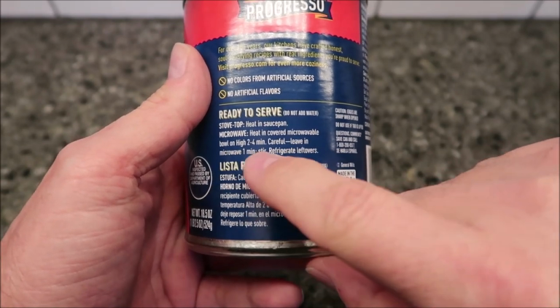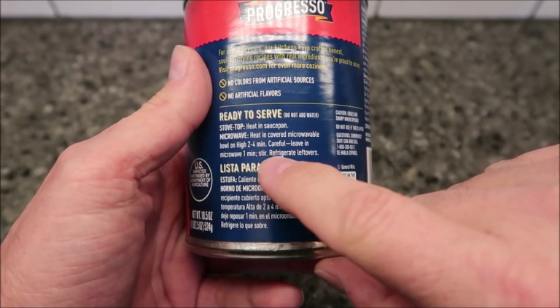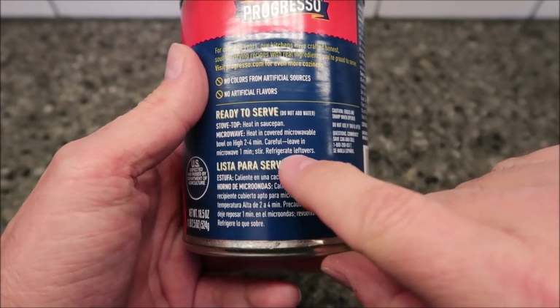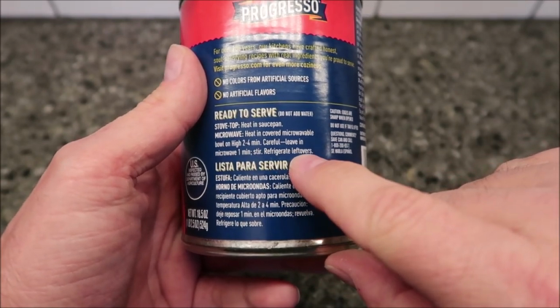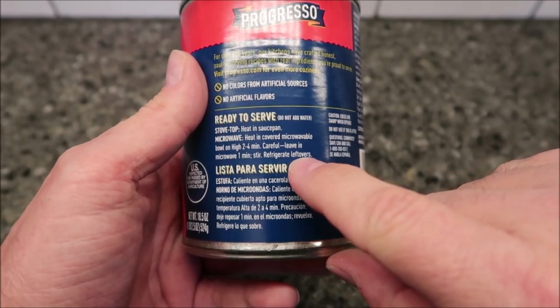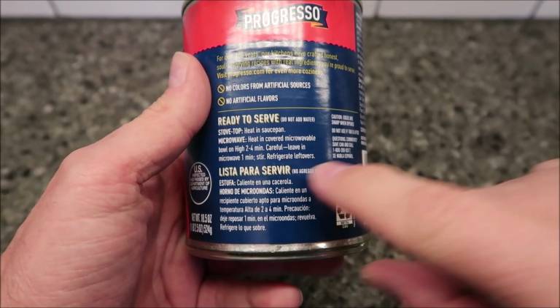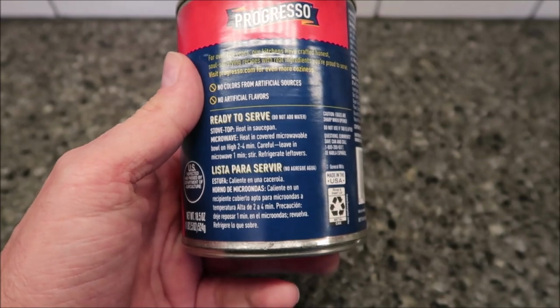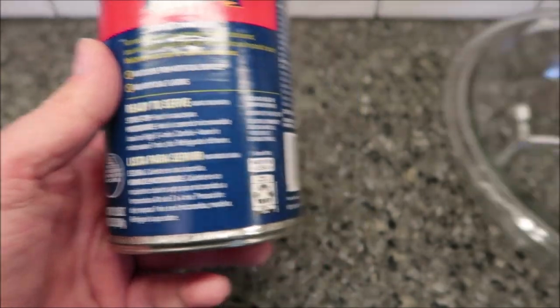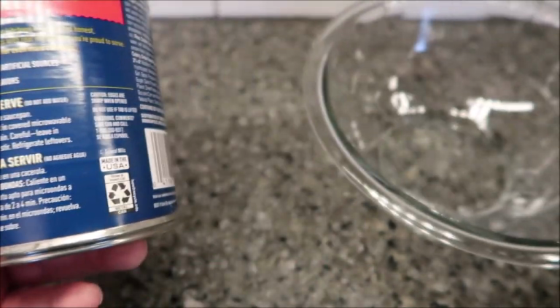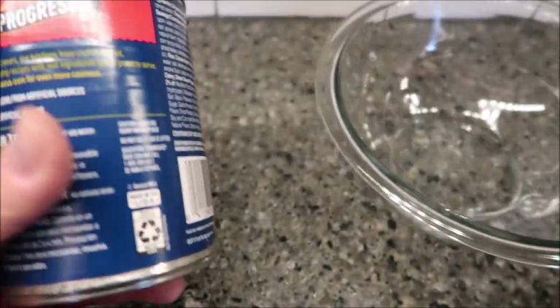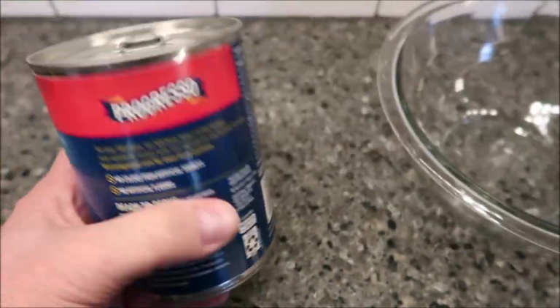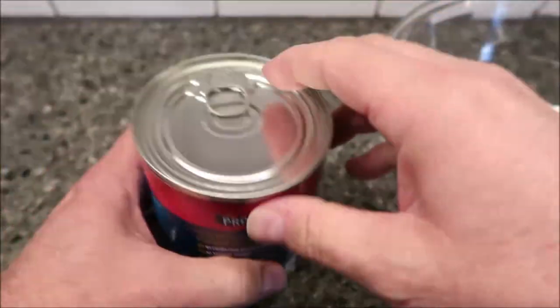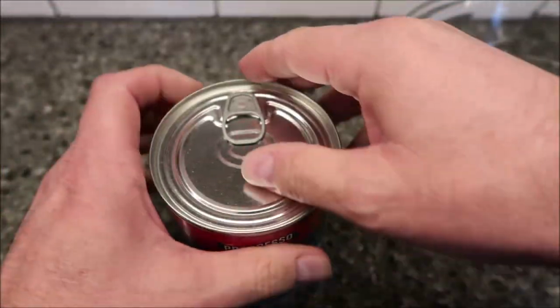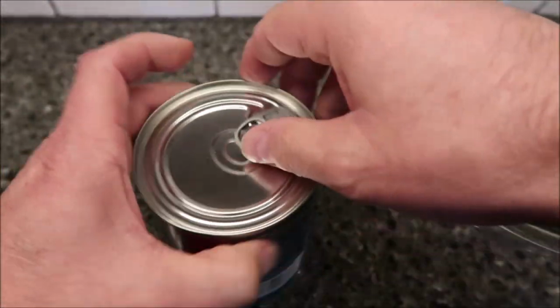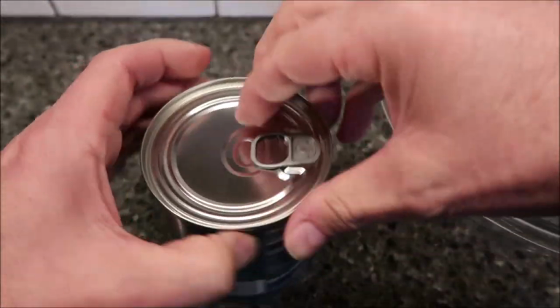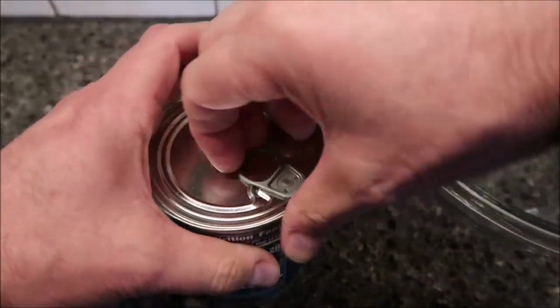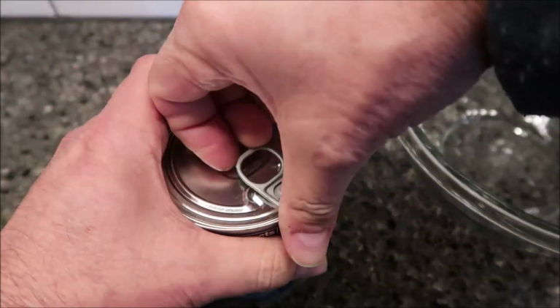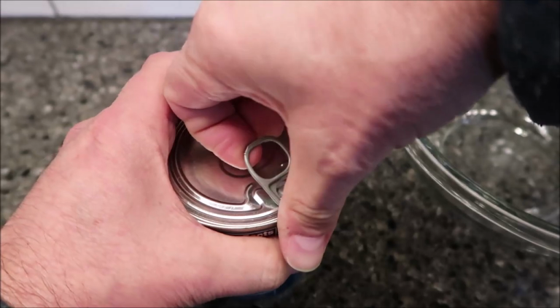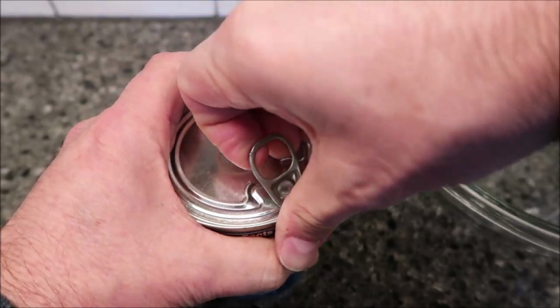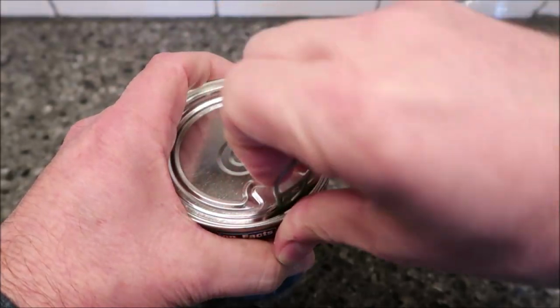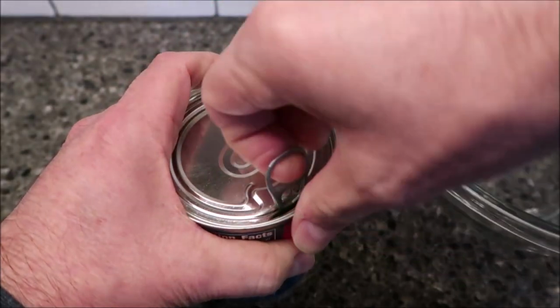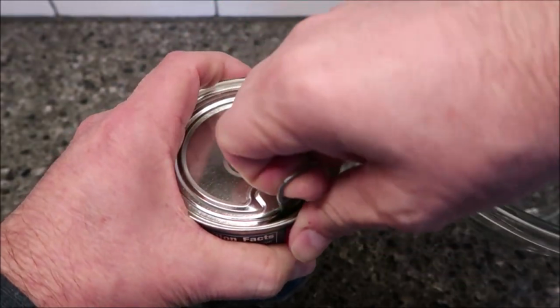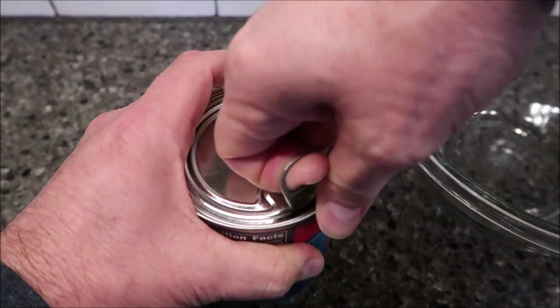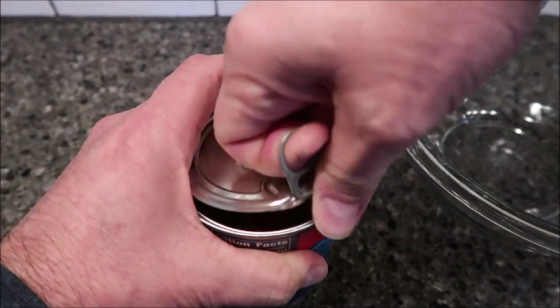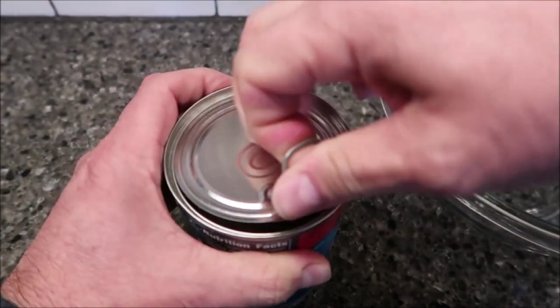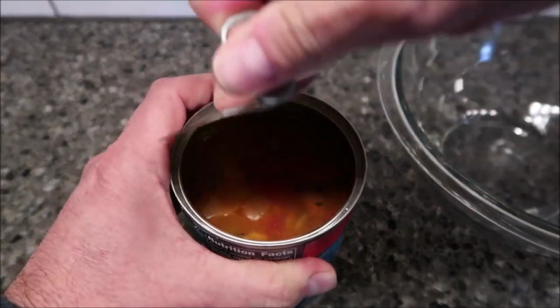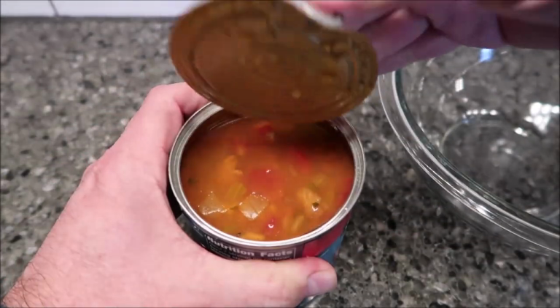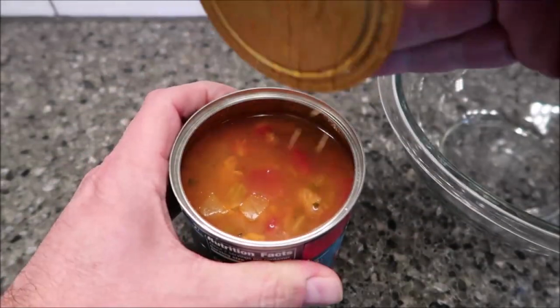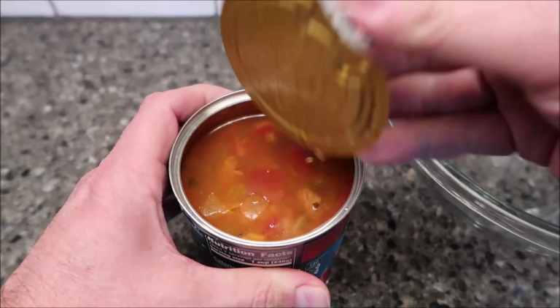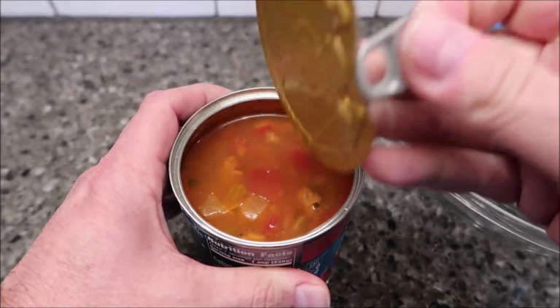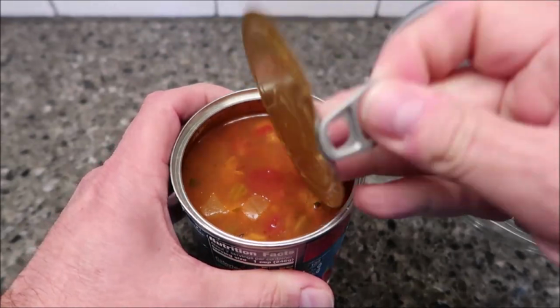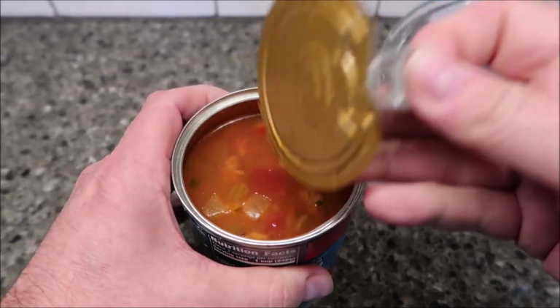Leave in microwave one minute, stir, and then refrigerate your leftovers. I have a big bowl here. If you were doing this at home you could pour it out into your bowl and take it to work before you leave, or you can take the can — whatever way you want to do it.